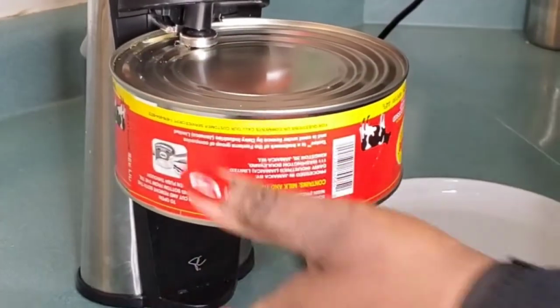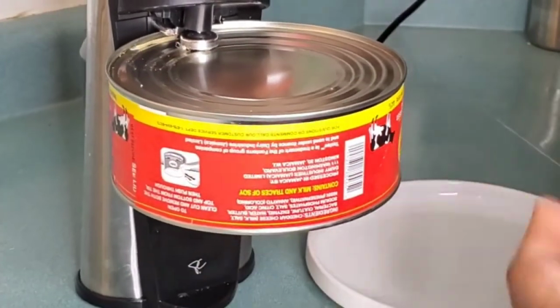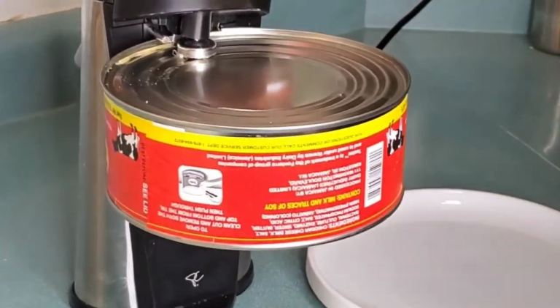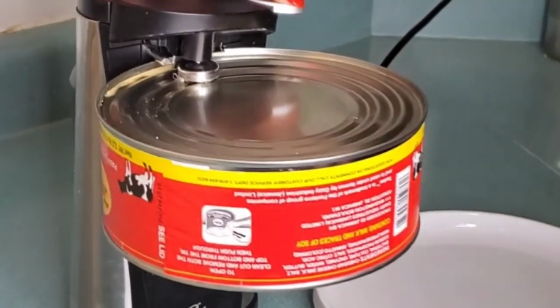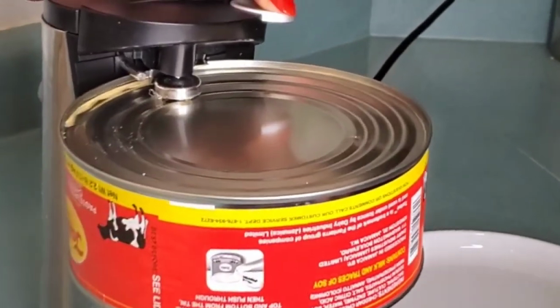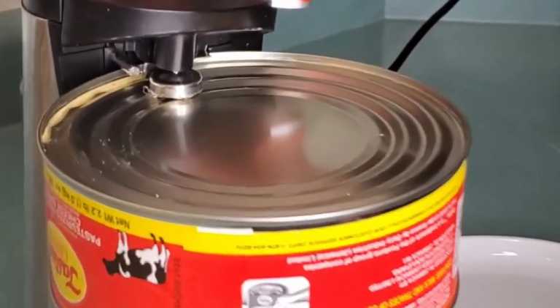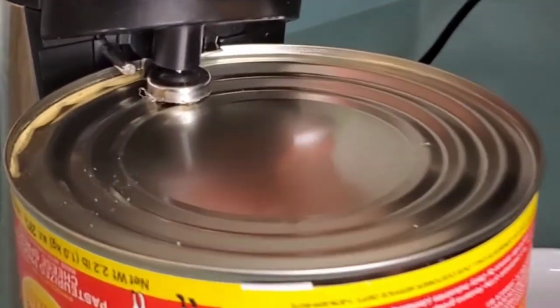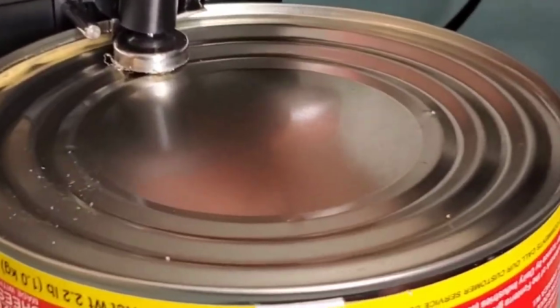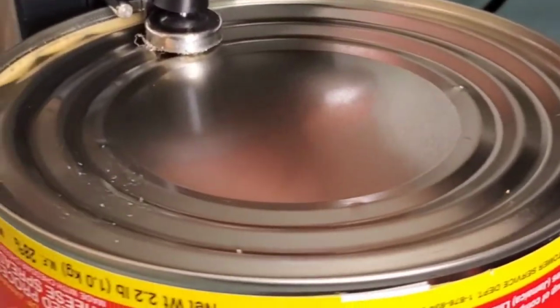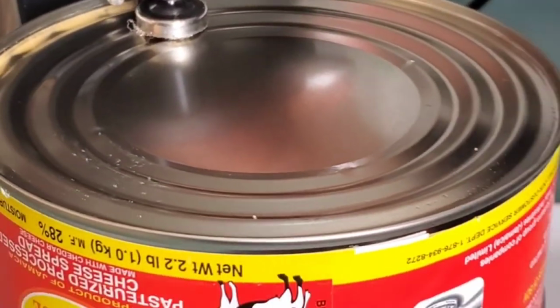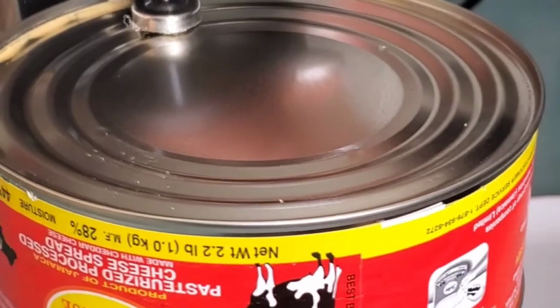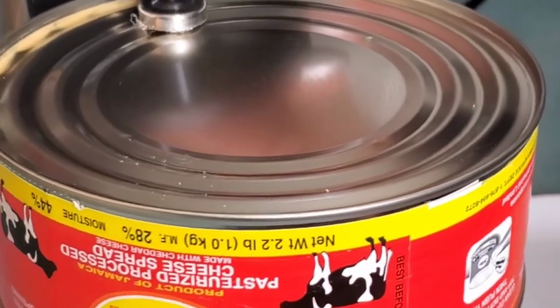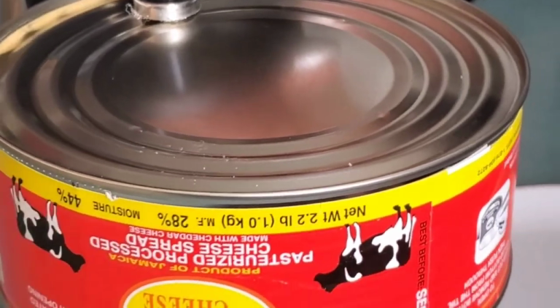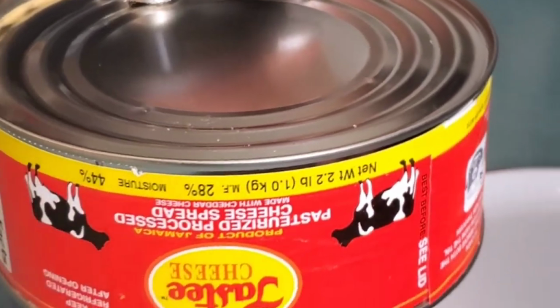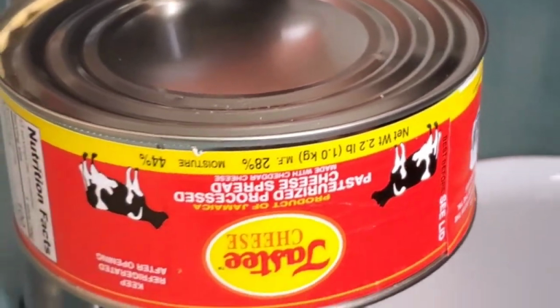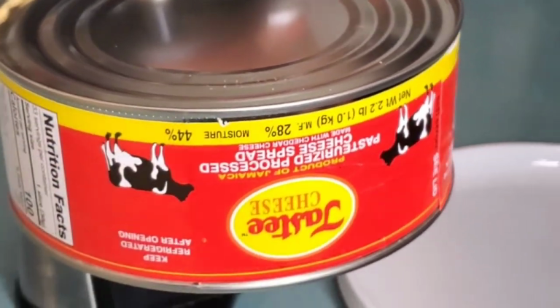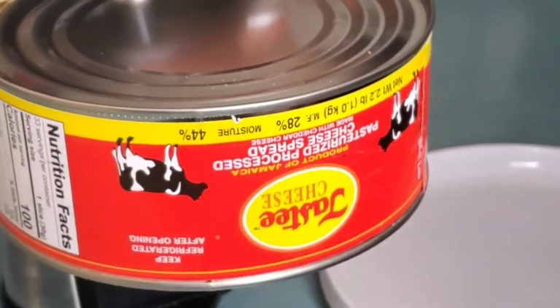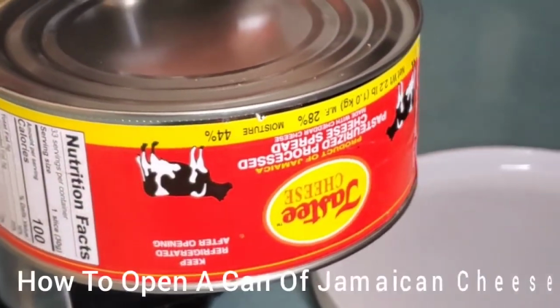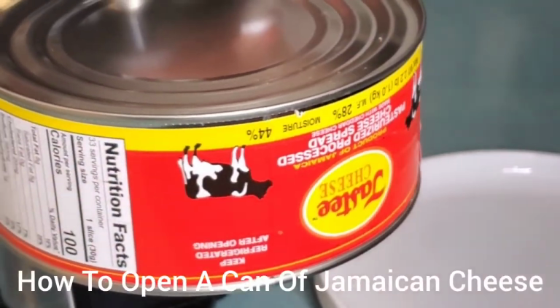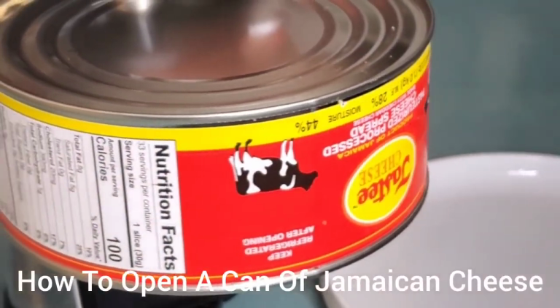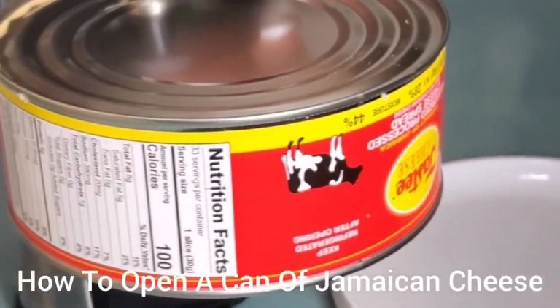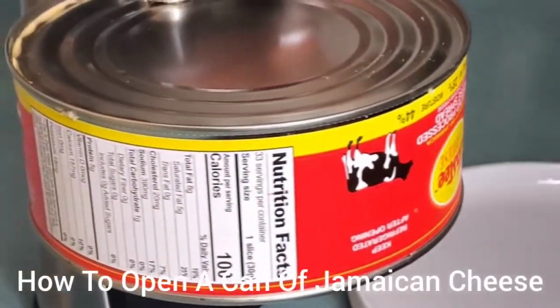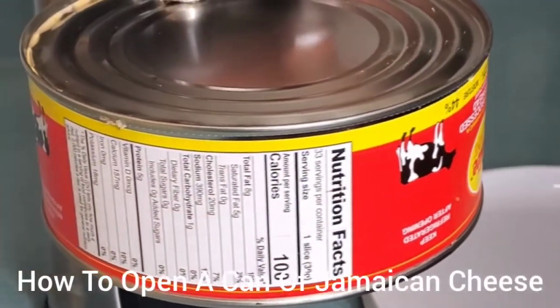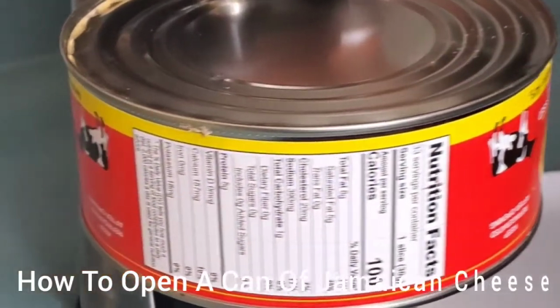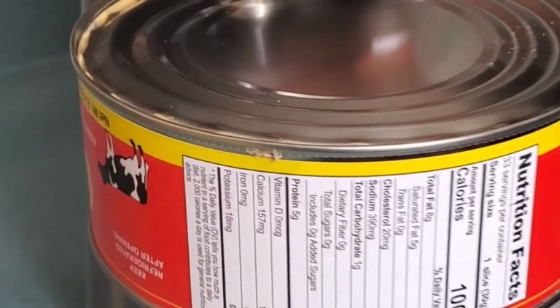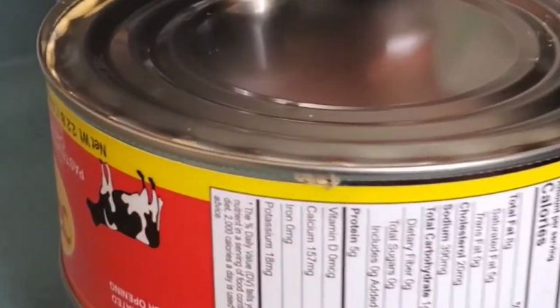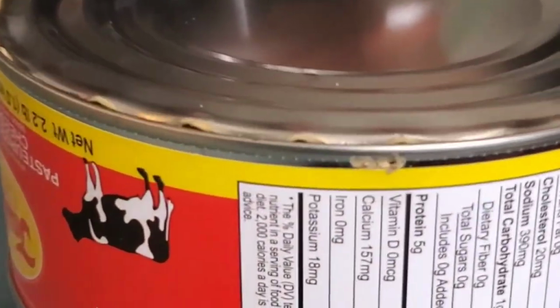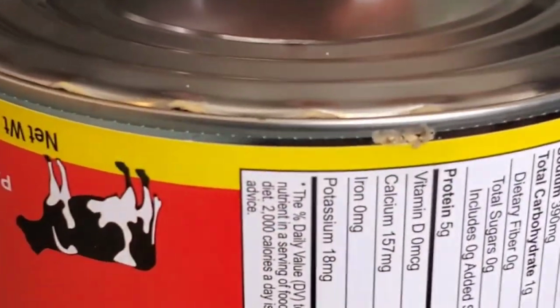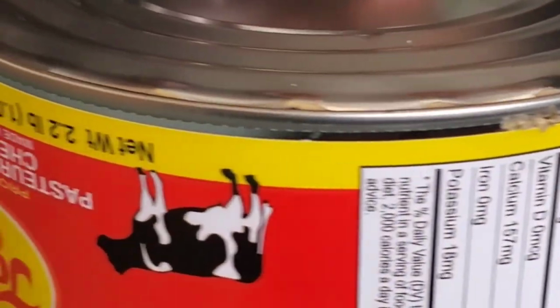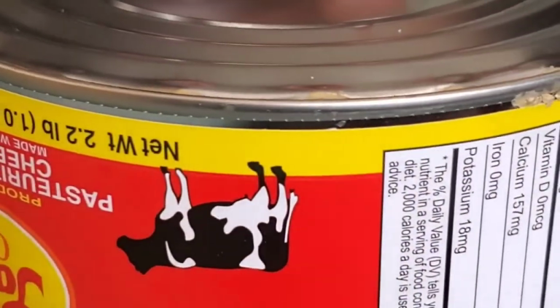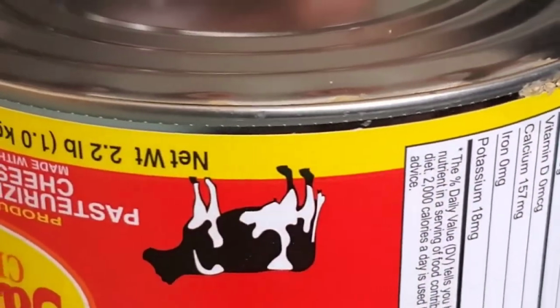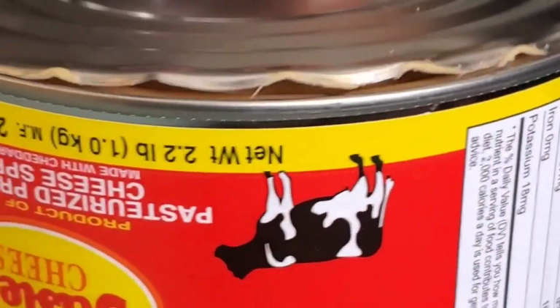It makes things much easier to open and I just love this one. So this is how we do it — we open the top first, make sure it's open nice and clean all the way around.